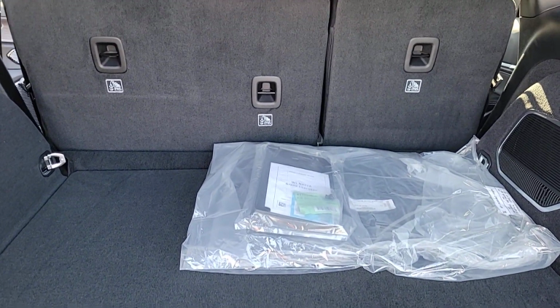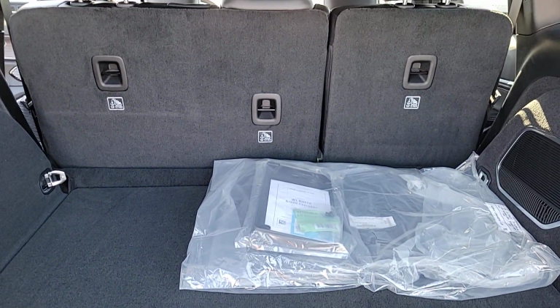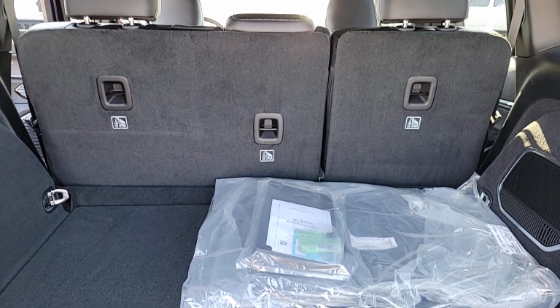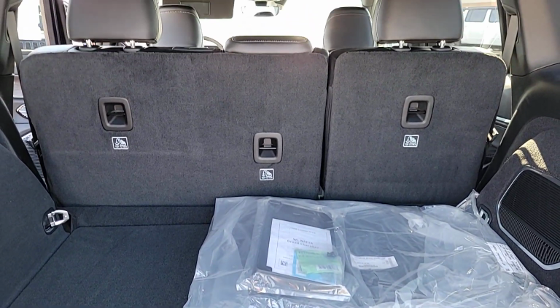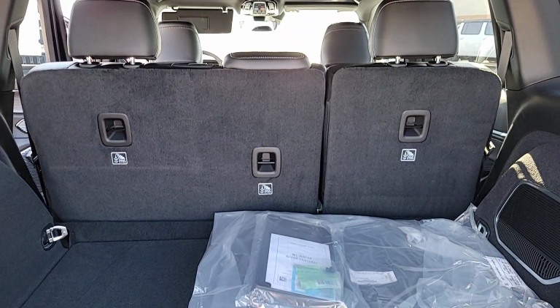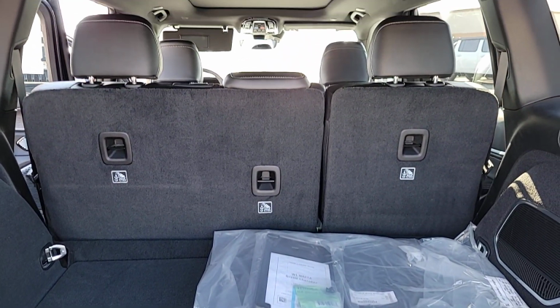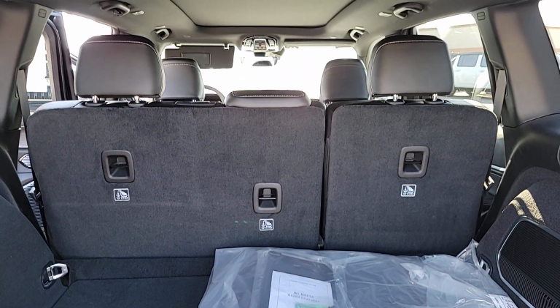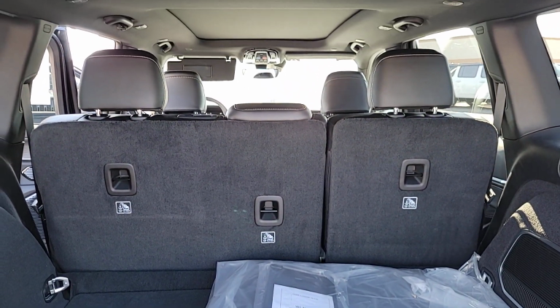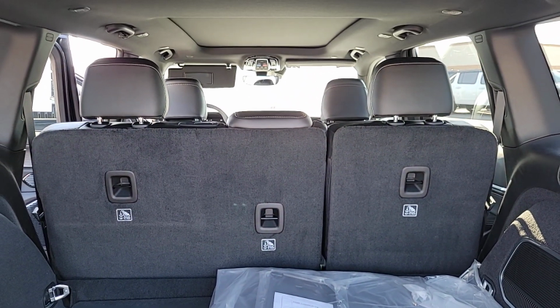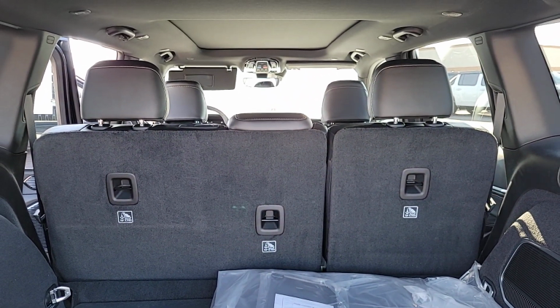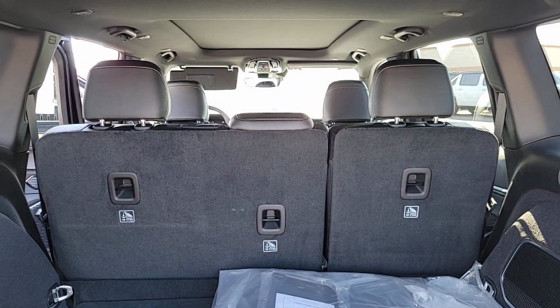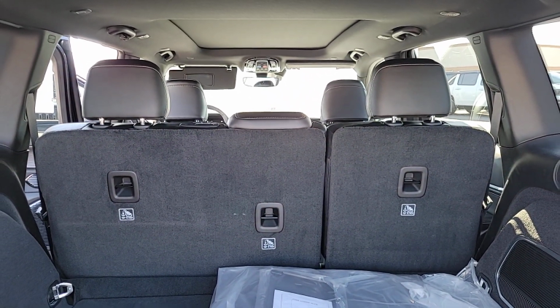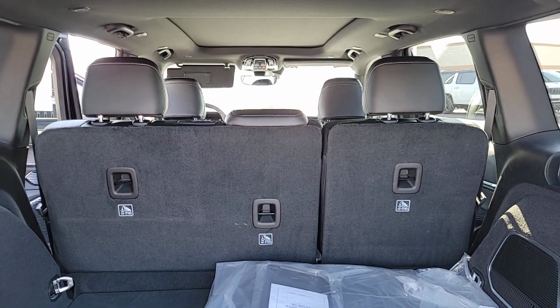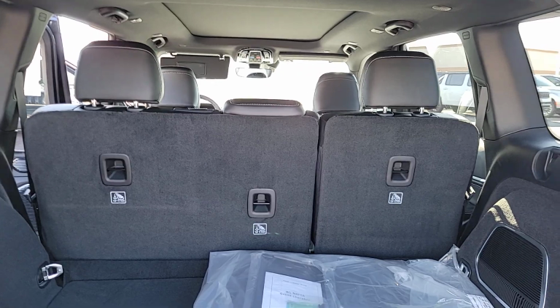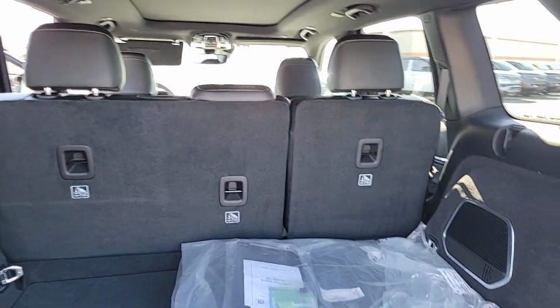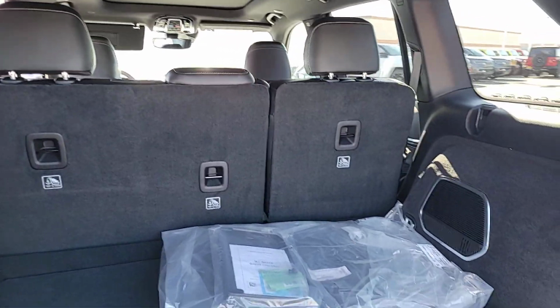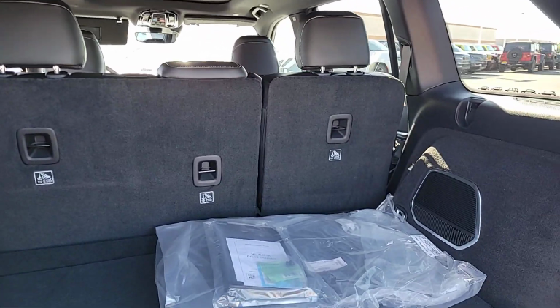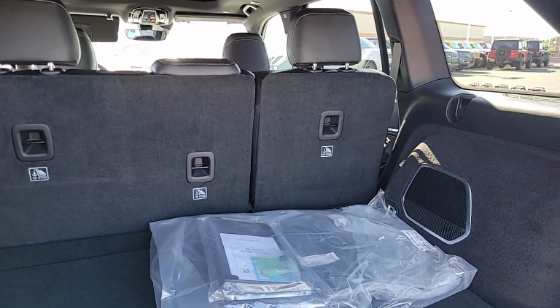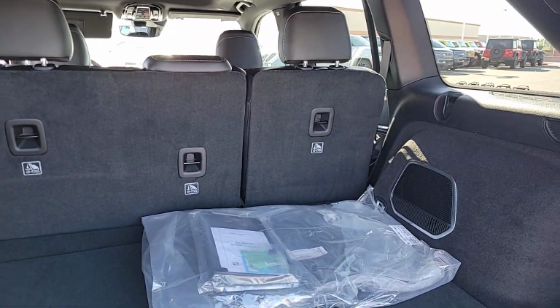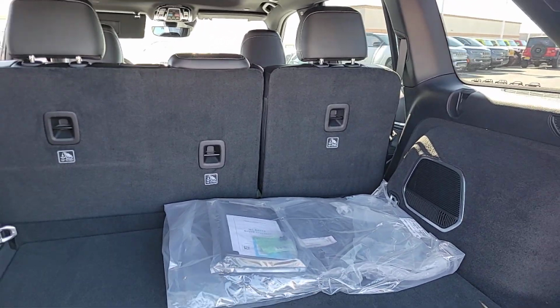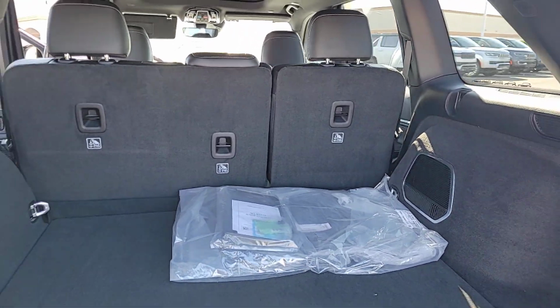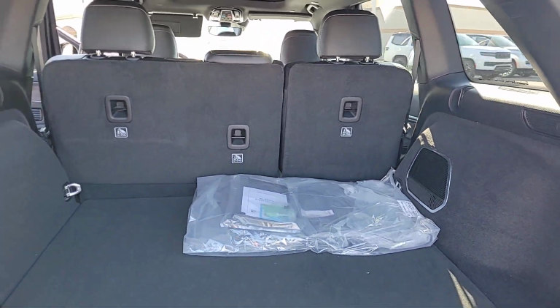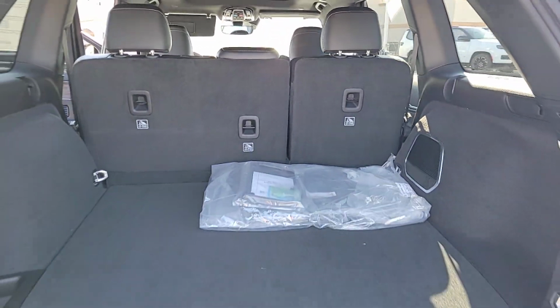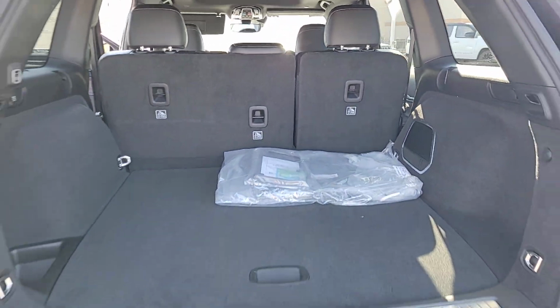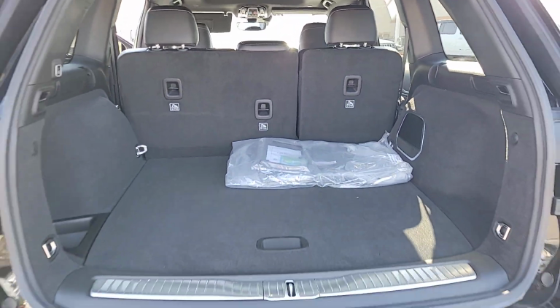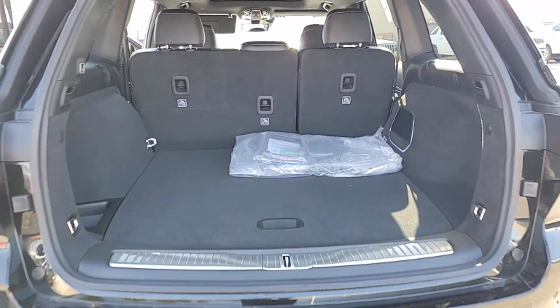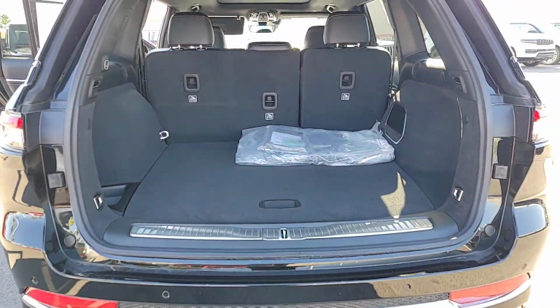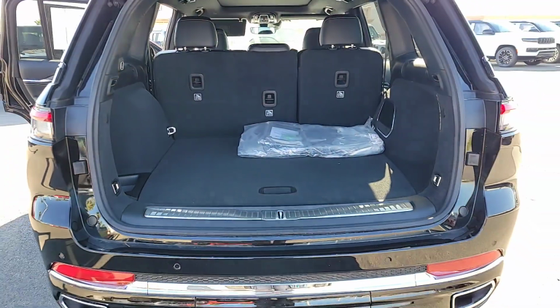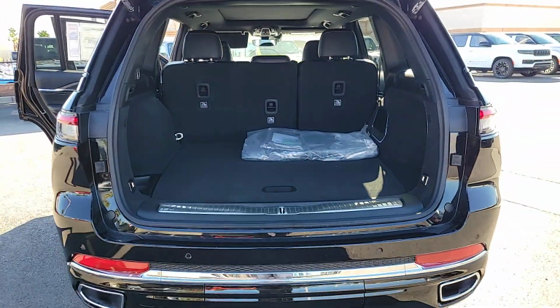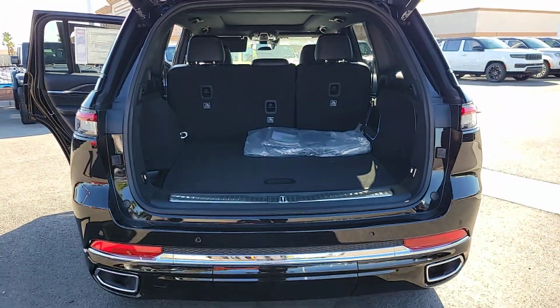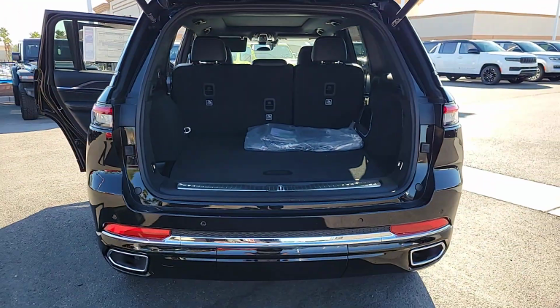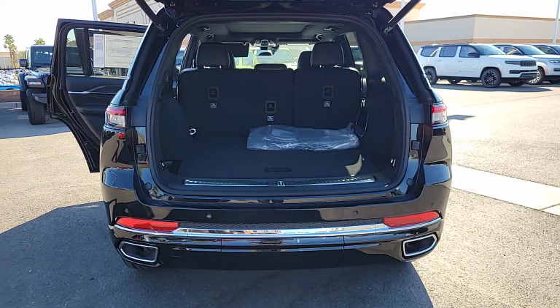Heated driver seat. Satellite radio. Power passenger seat. Heated rear seat. Heated mirrors. Take control of the journey in comfort and style.